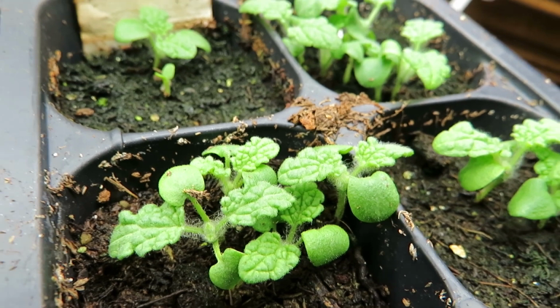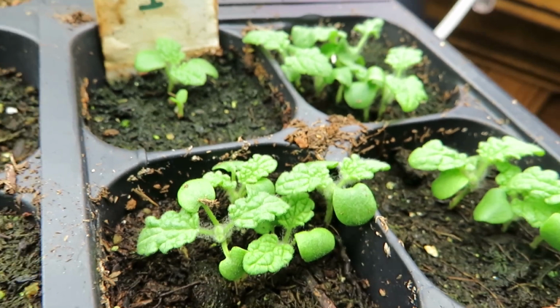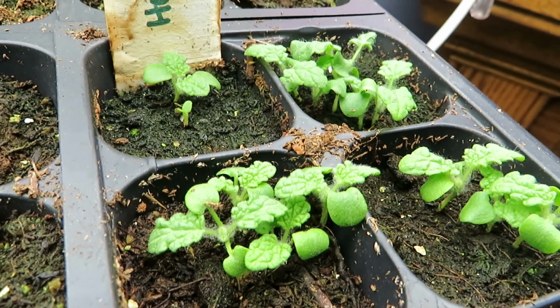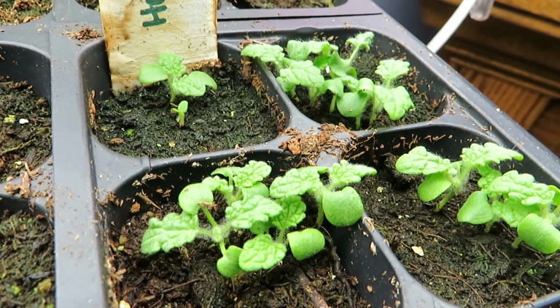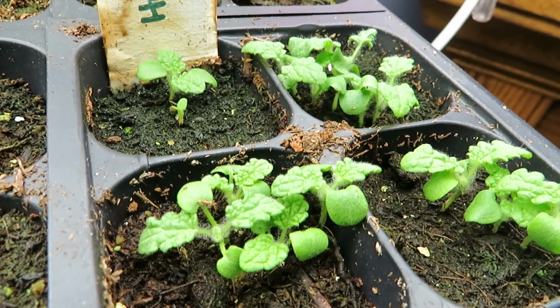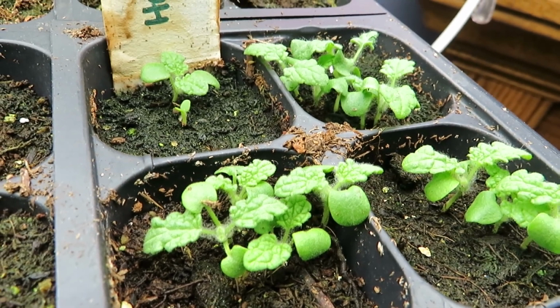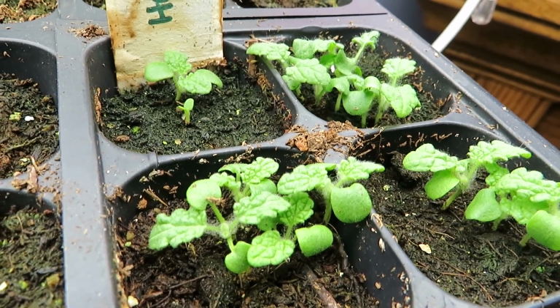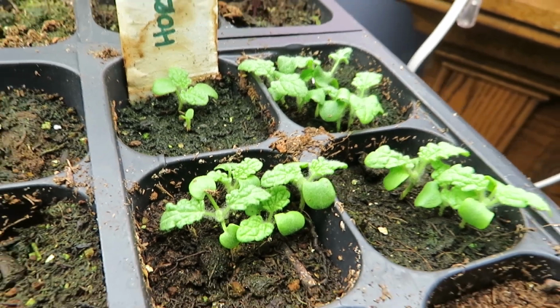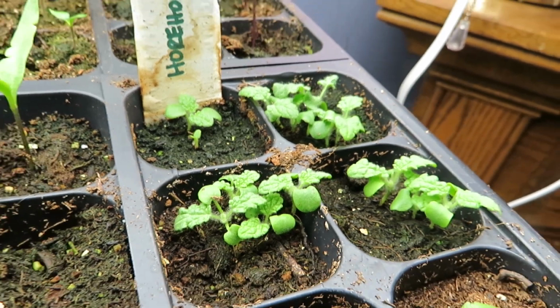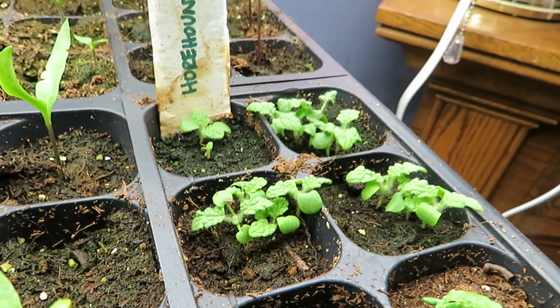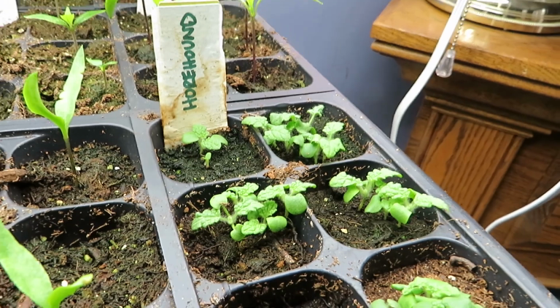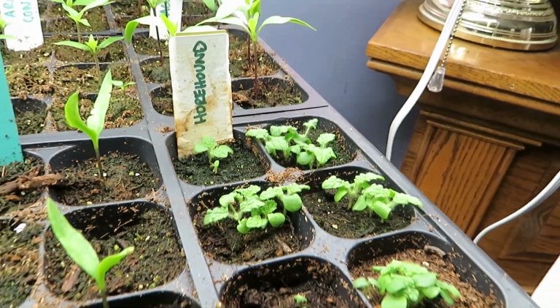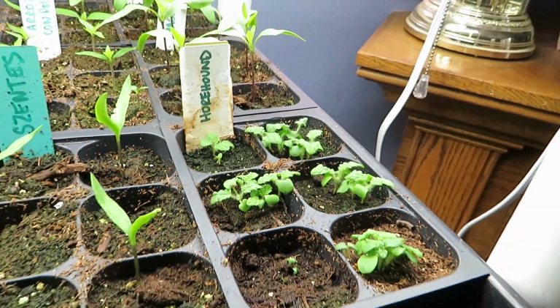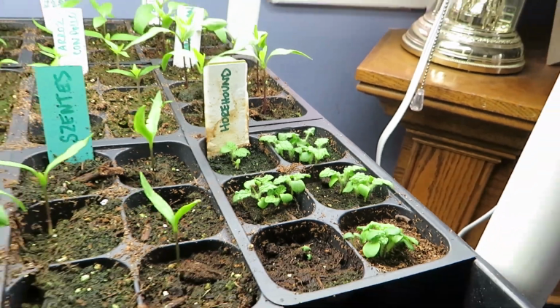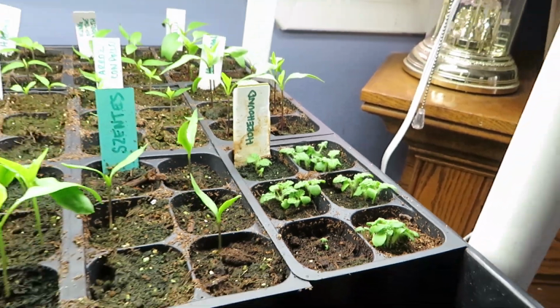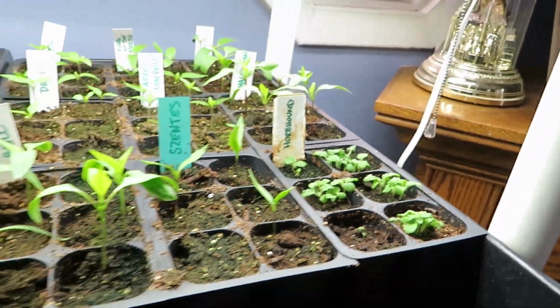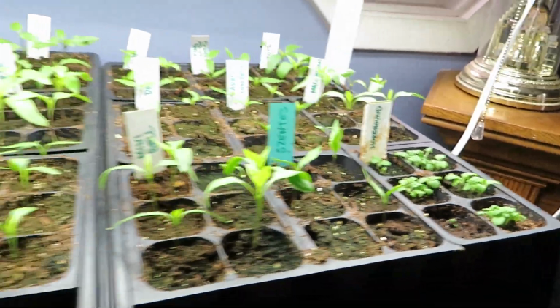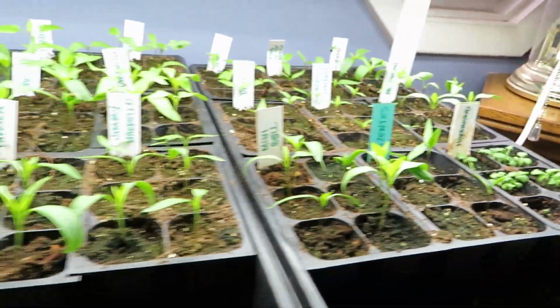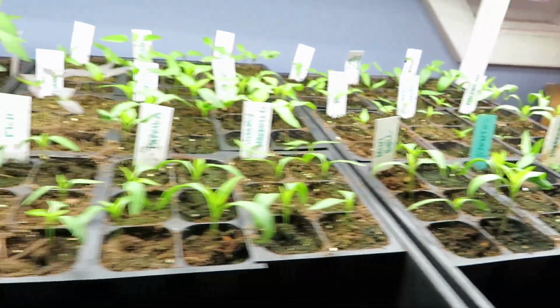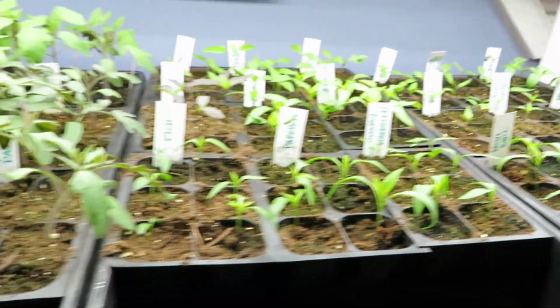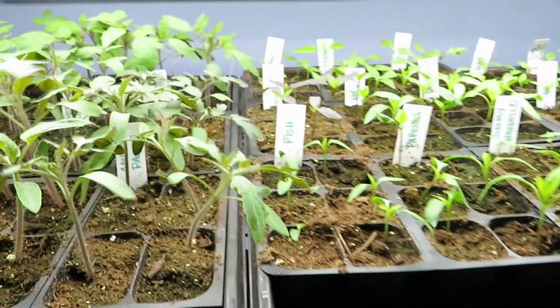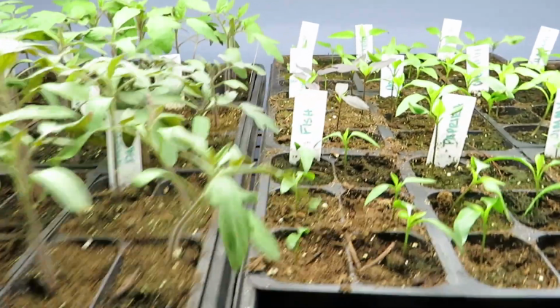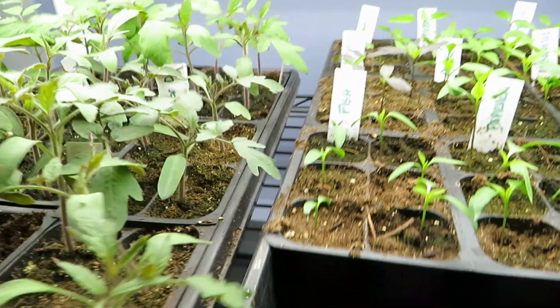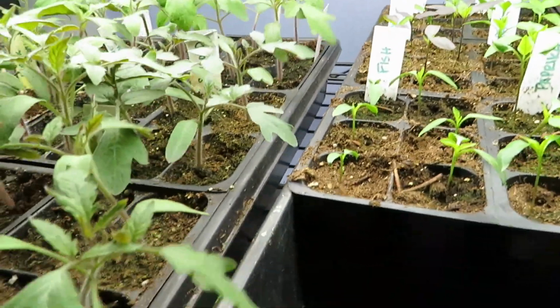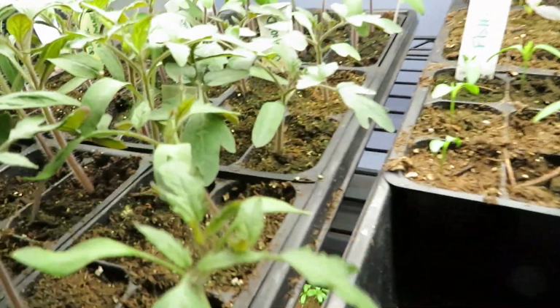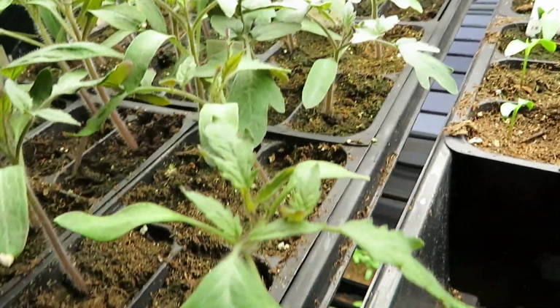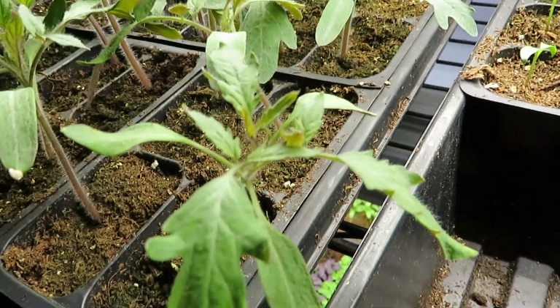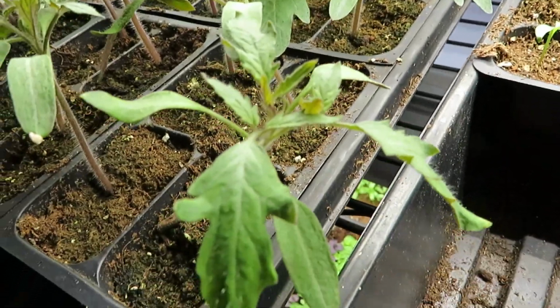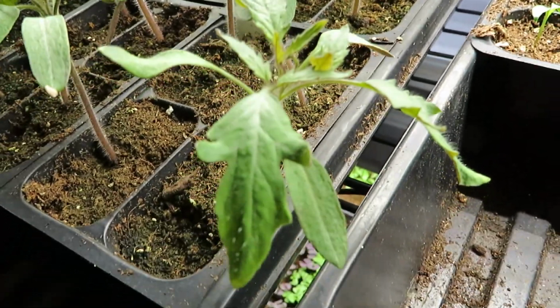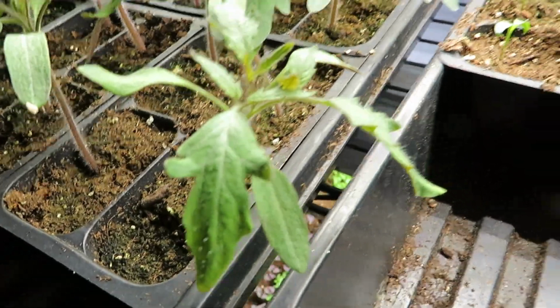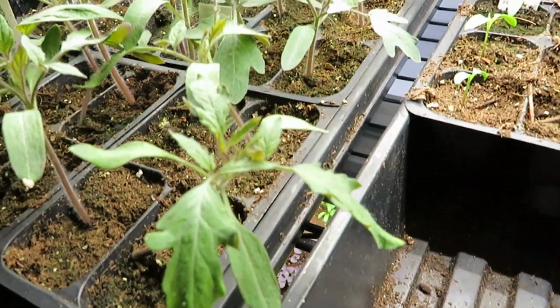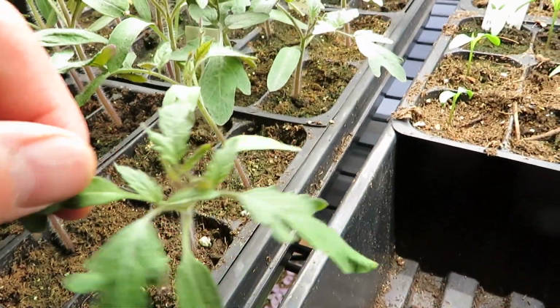Here's our horehound, which is a cool perennial herb. All I really know about it is the candy from when I was a kid, but it's supposed to be a really good medicinal plant. We're going to grow some in our herb garden, and since it's perennial, once it's in the ground you don't have to worry about planting it again.